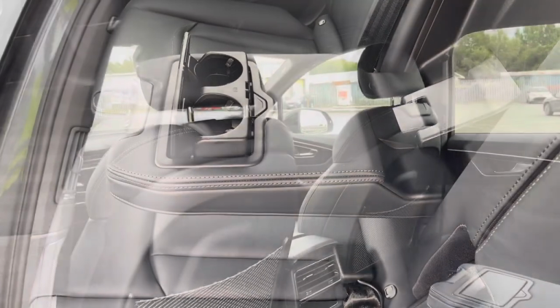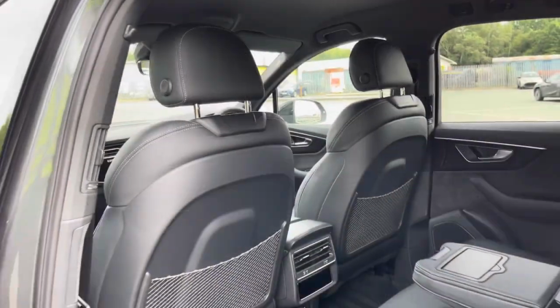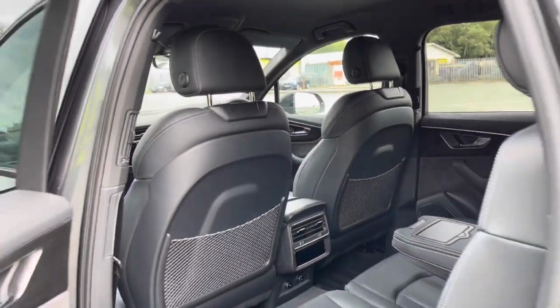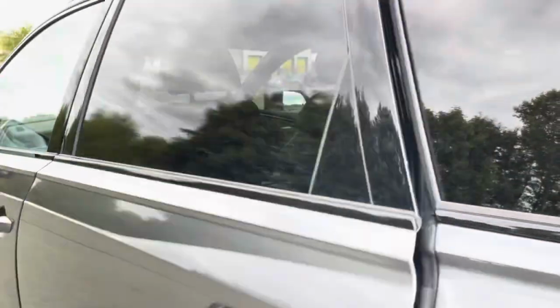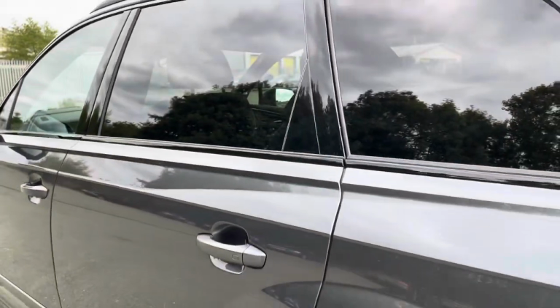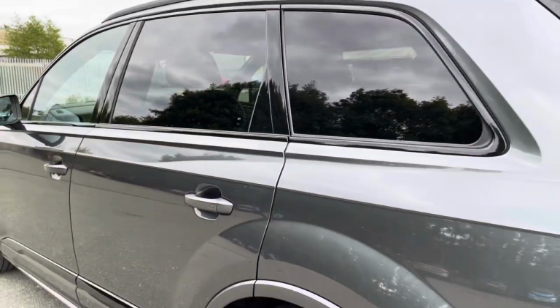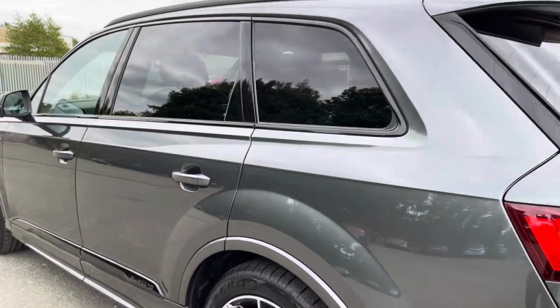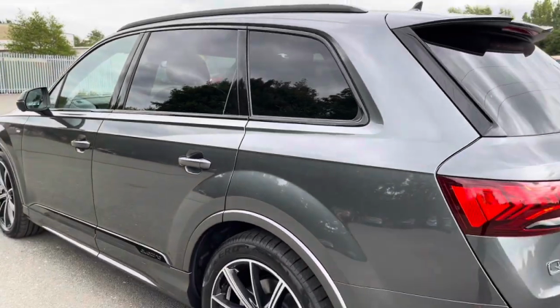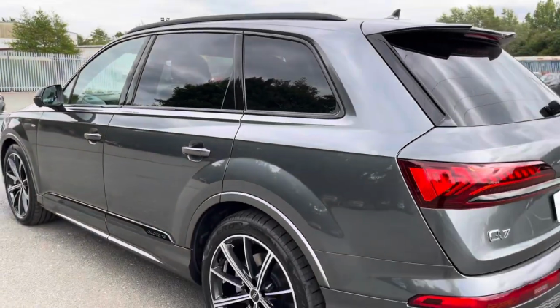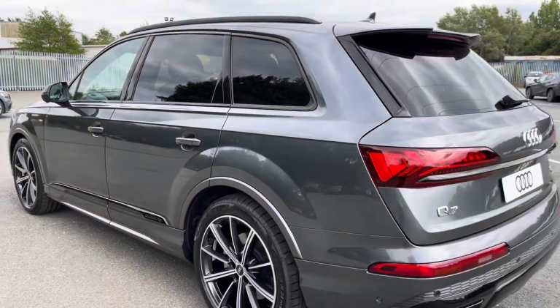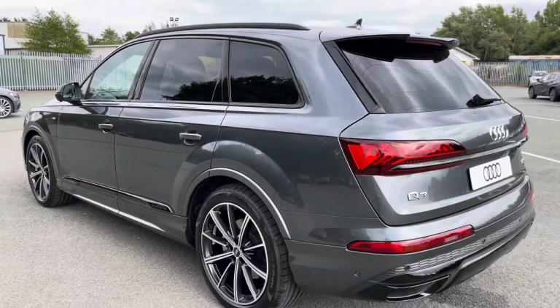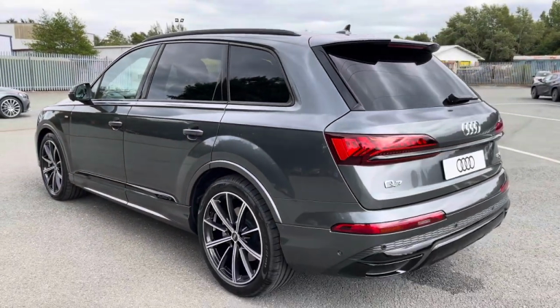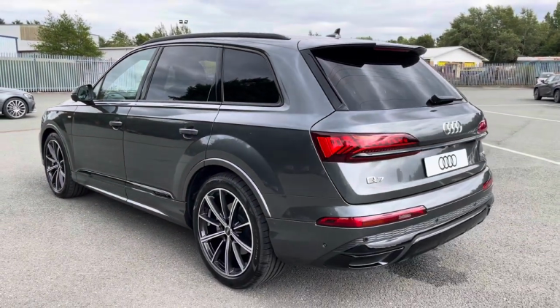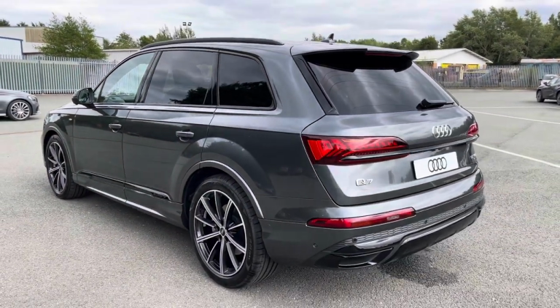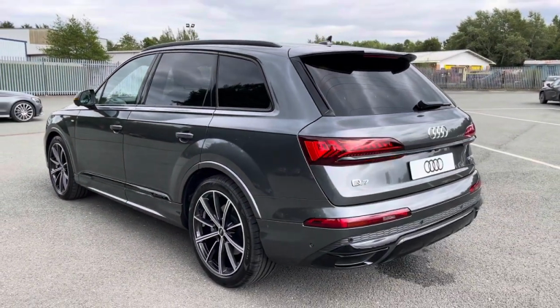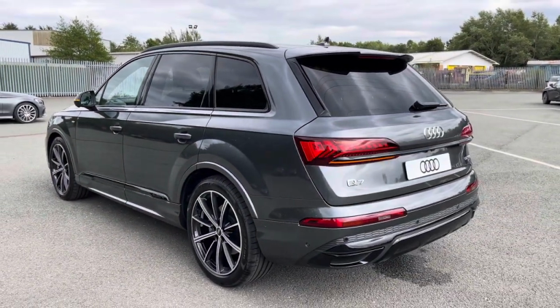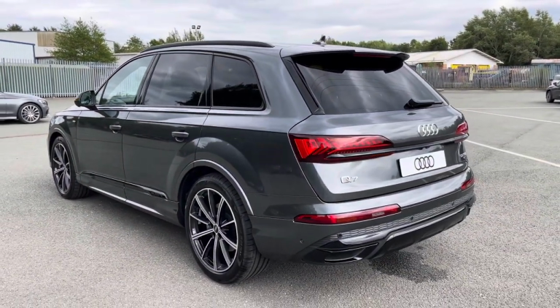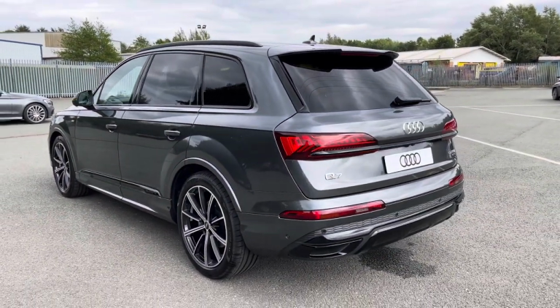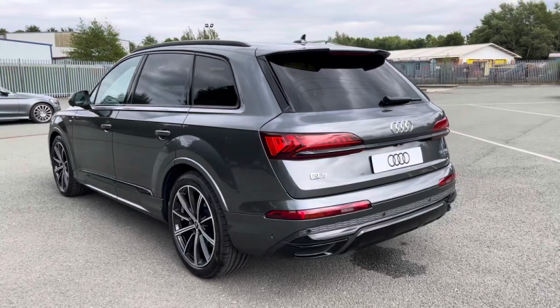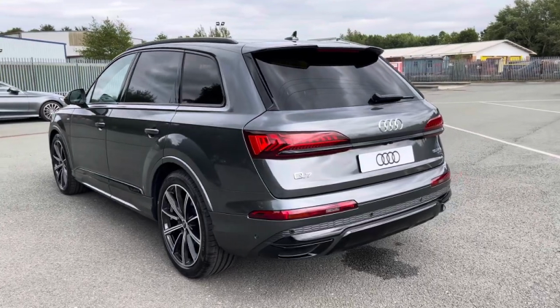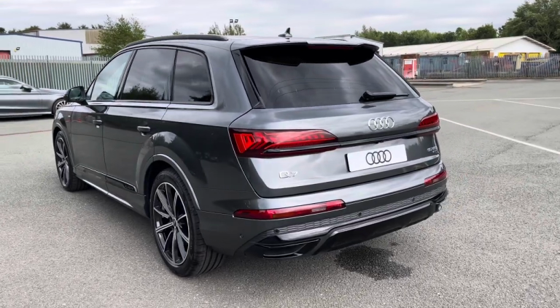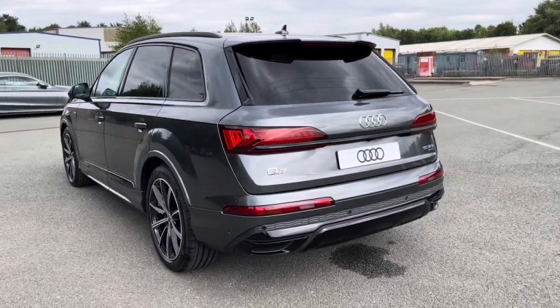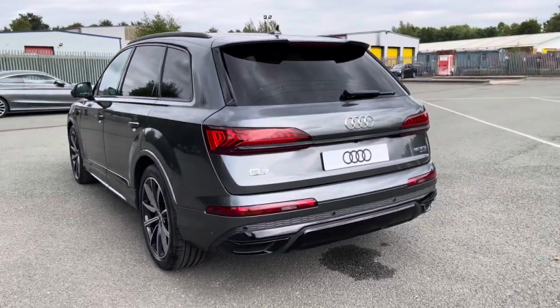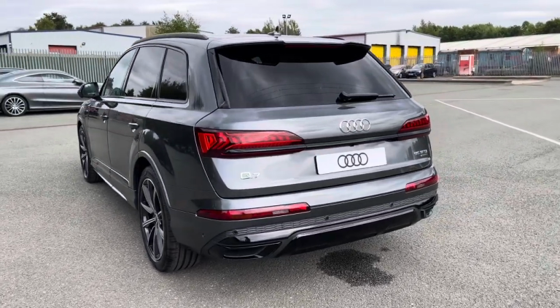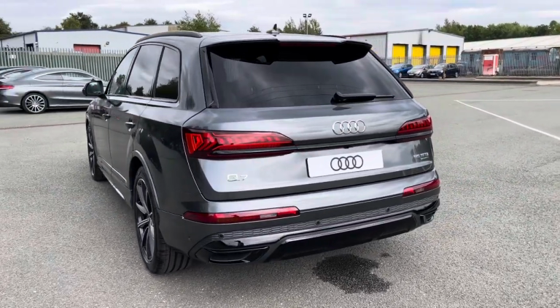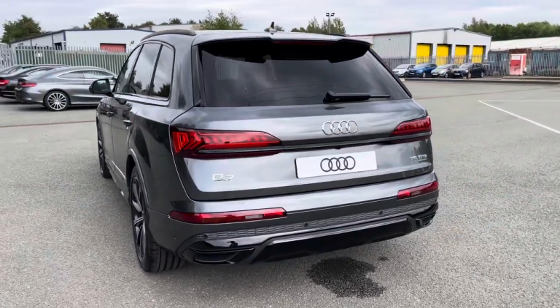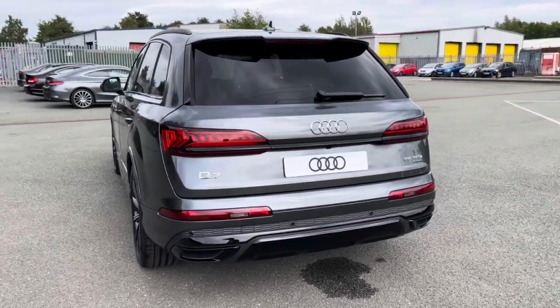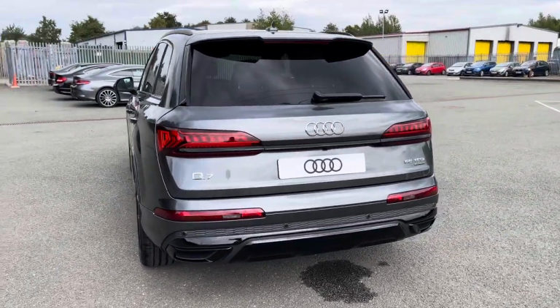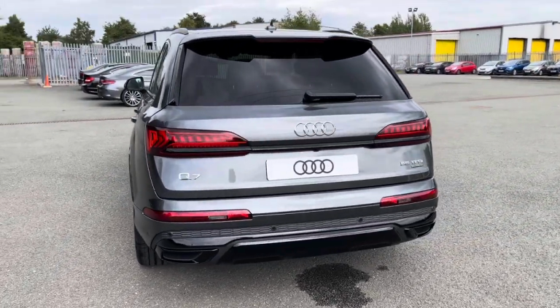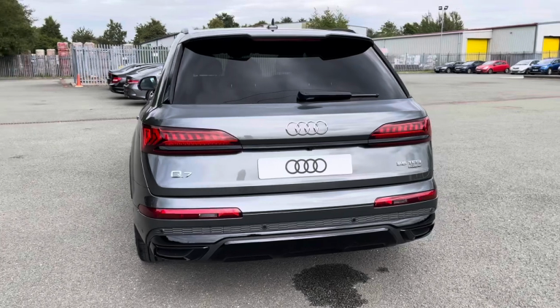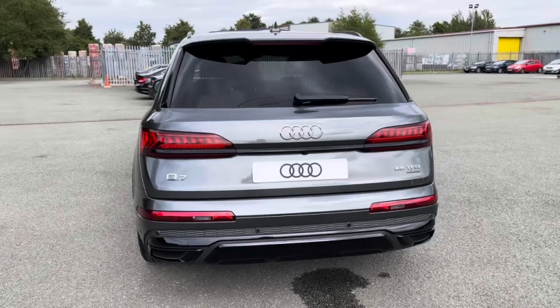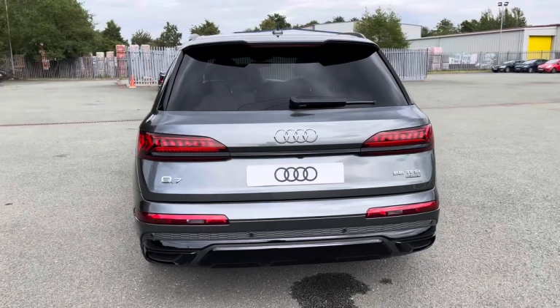Moving outside and around to the back, we have LED rear lights. And the enhanced exterior styling also includes a roof edge spoiler, rear bumper, and rear diffuser, giving this a menacing overall look over the standard model.